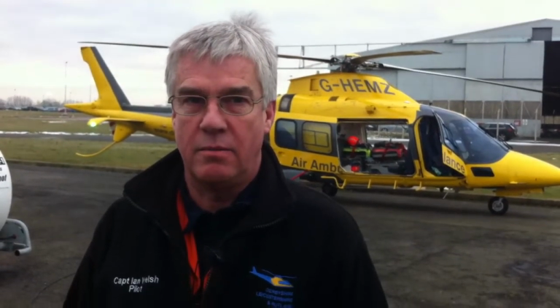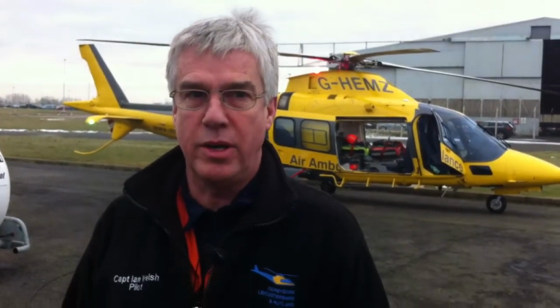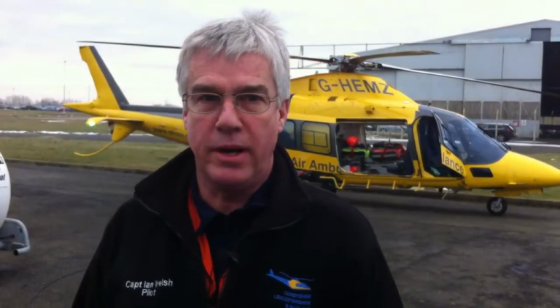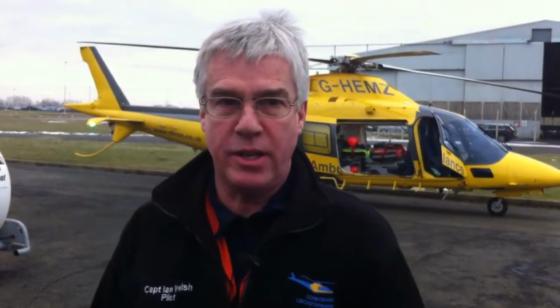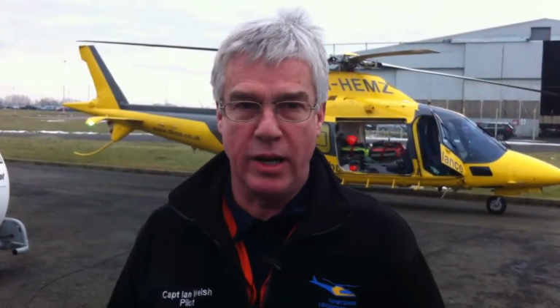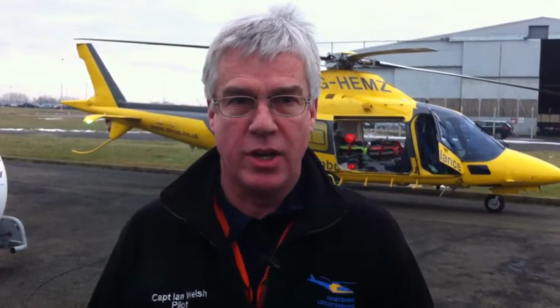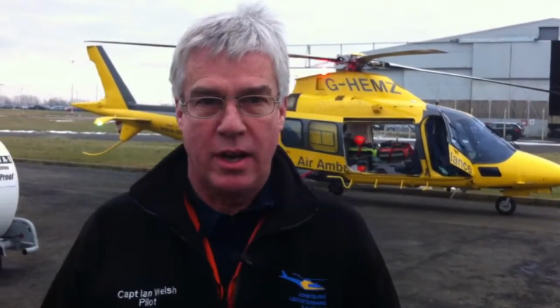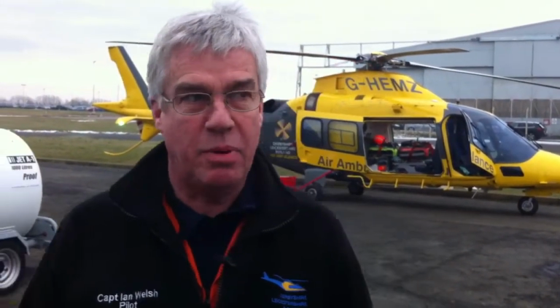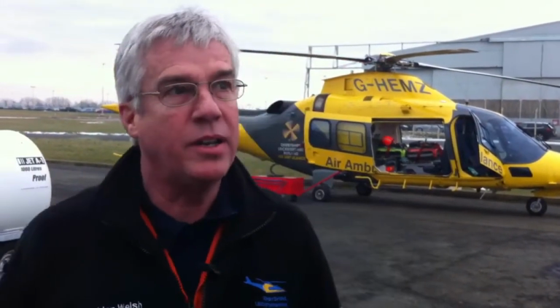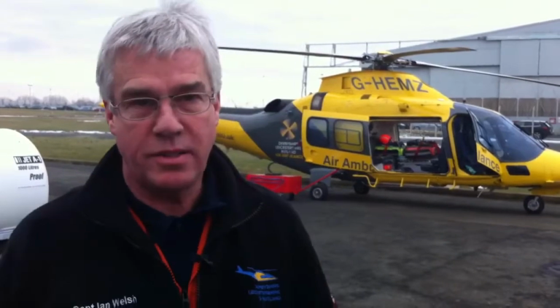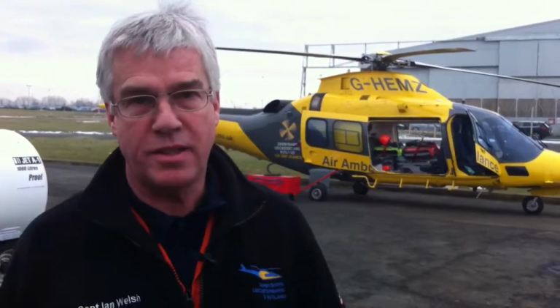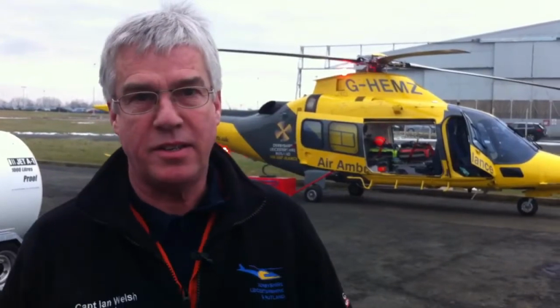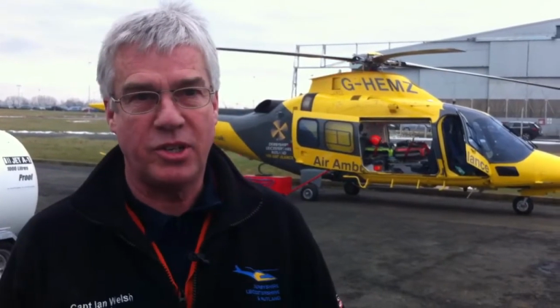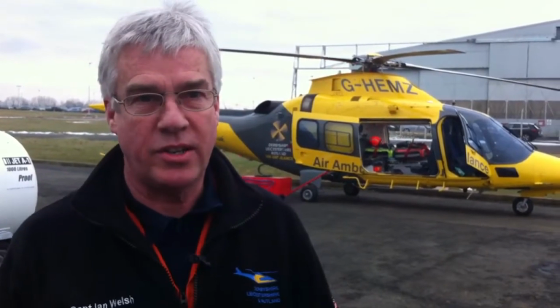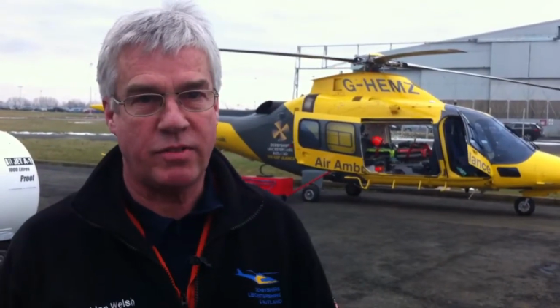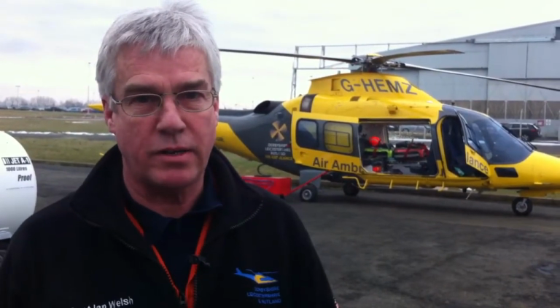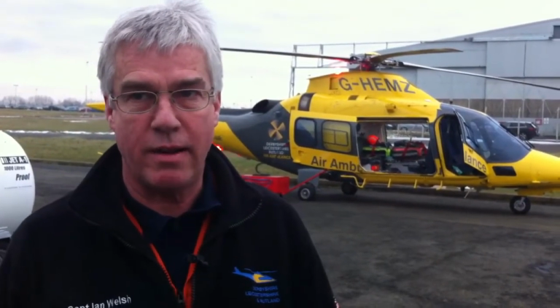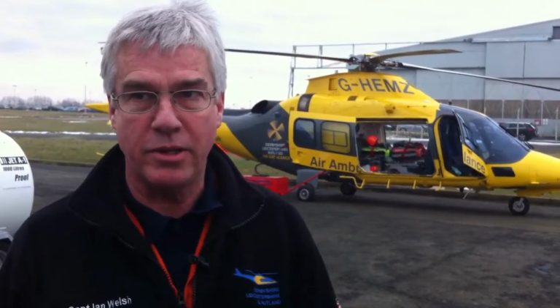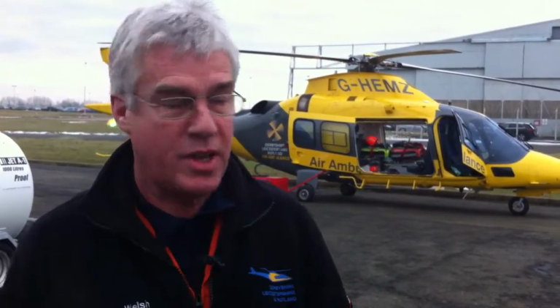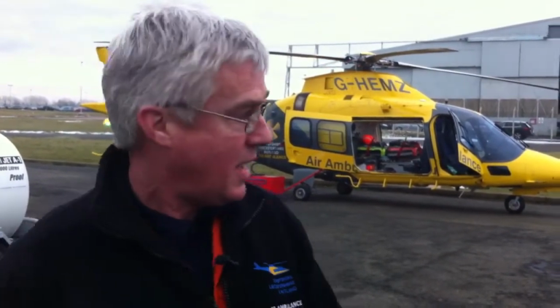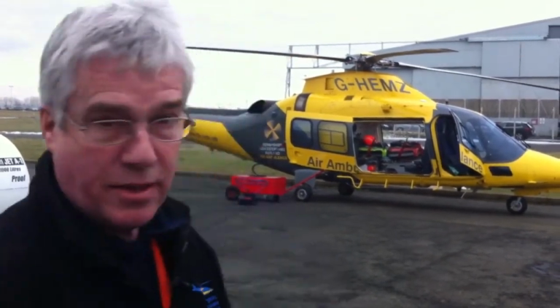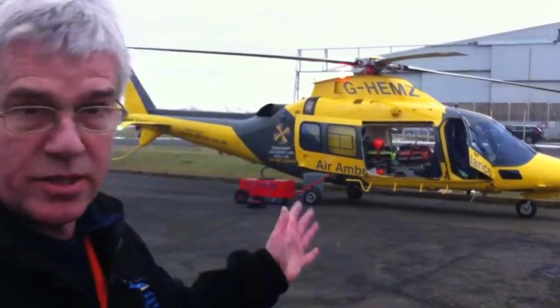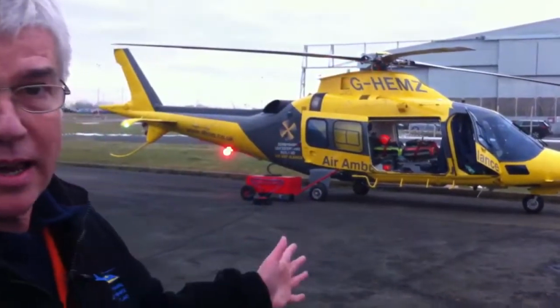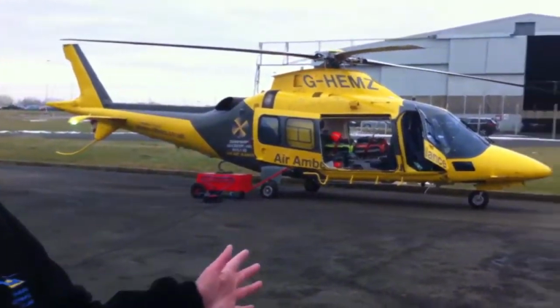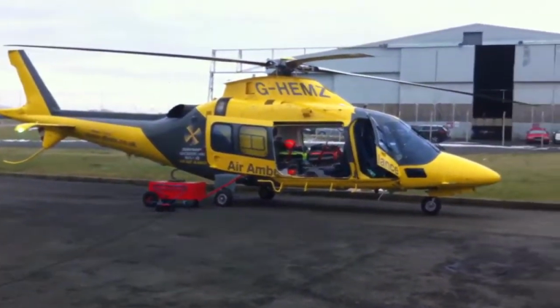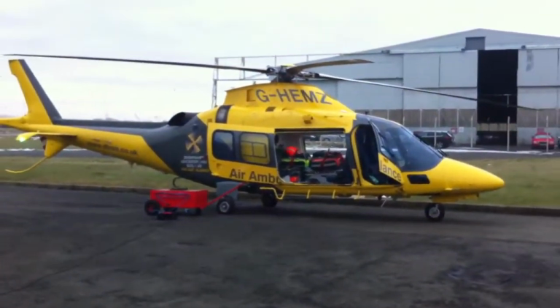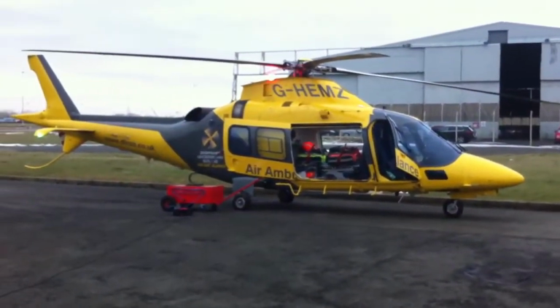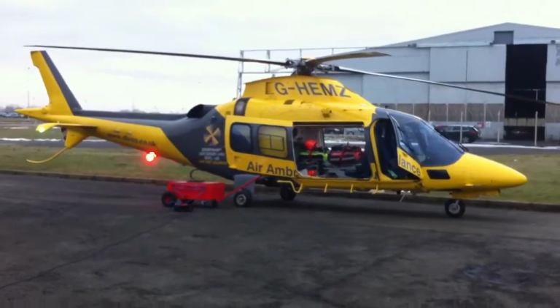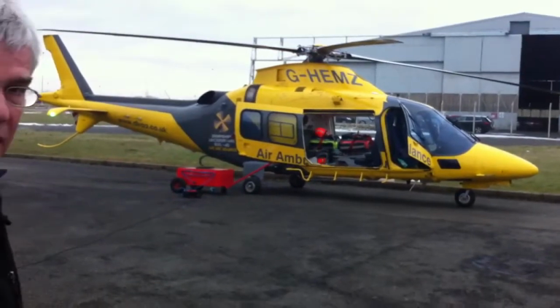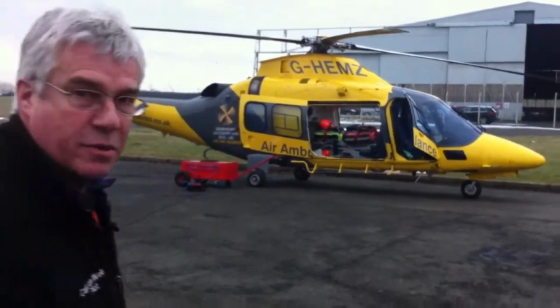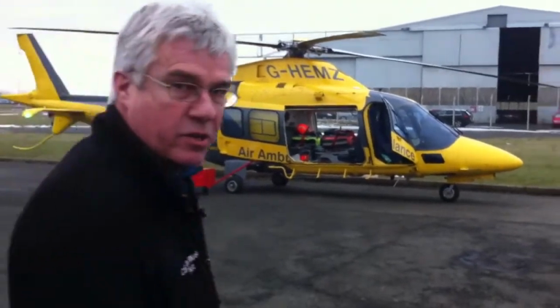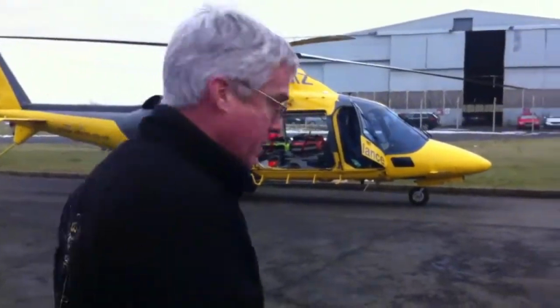Morning, my name is Ian Welsh. I'm the pilot. This is the Derbyshire Leicestershire Rutland Air Ambulance and this is our helicopter. If you walk over with me, we'll have a quick look around.